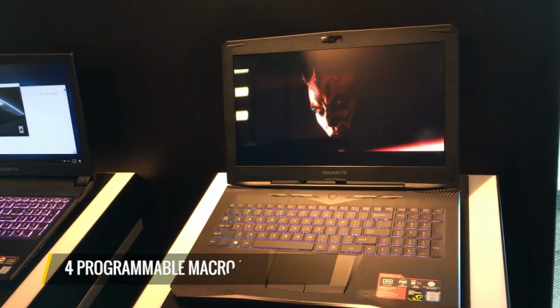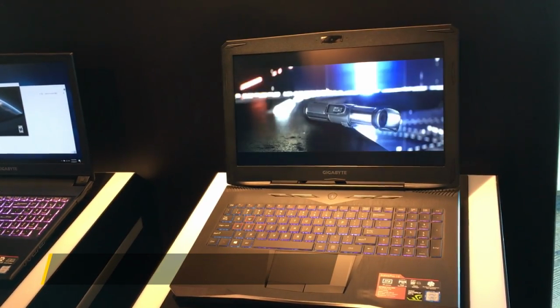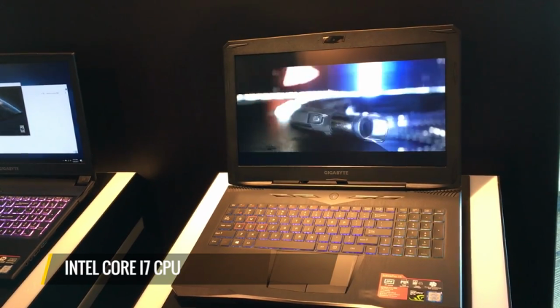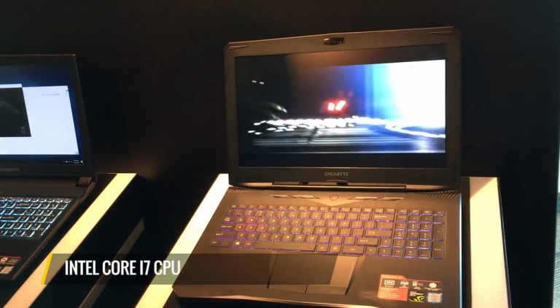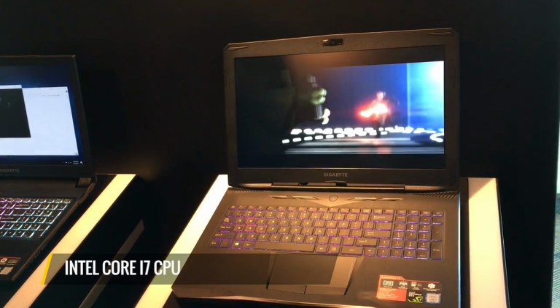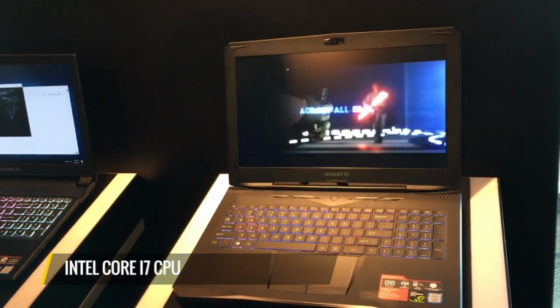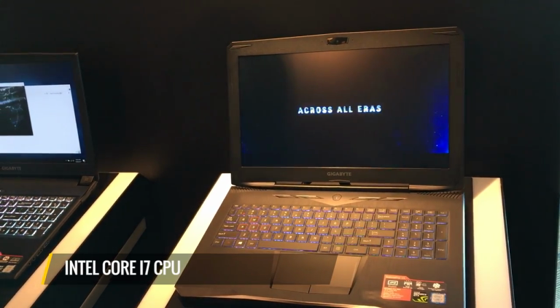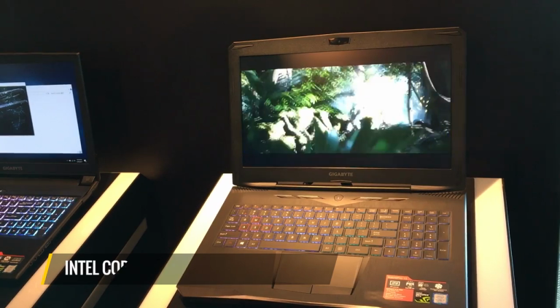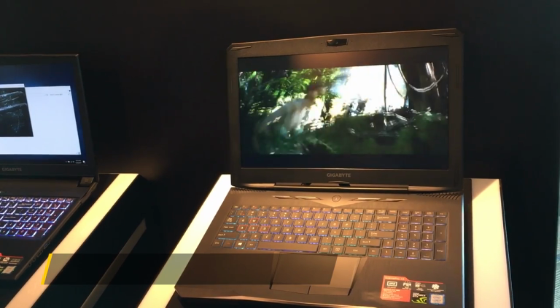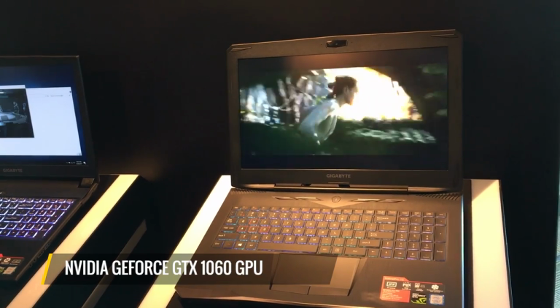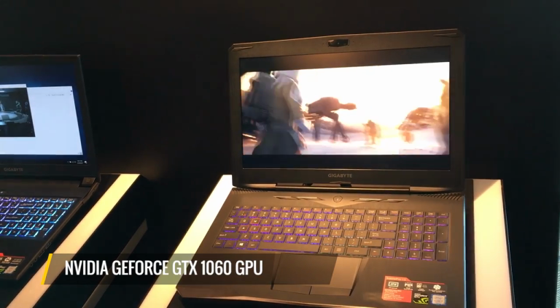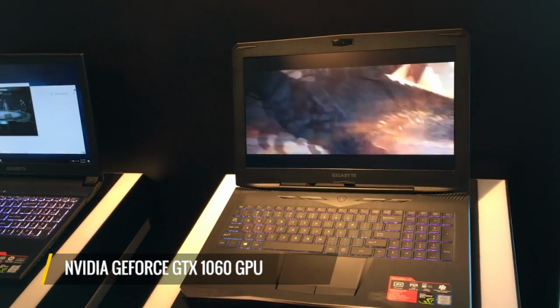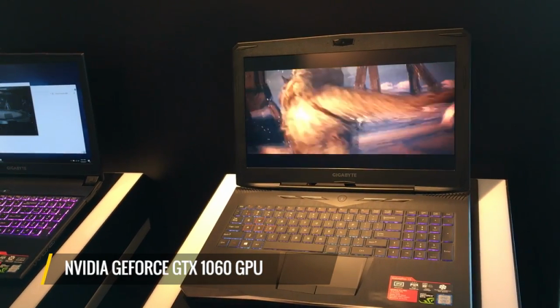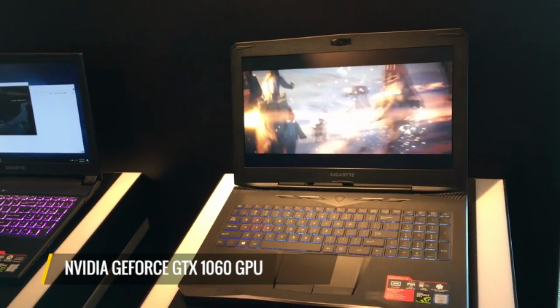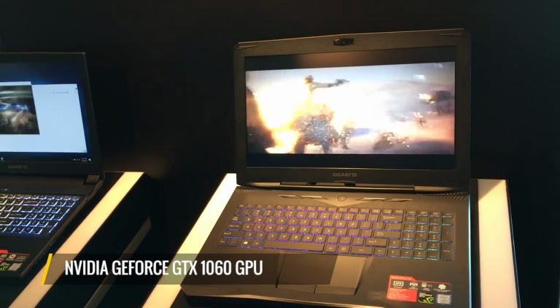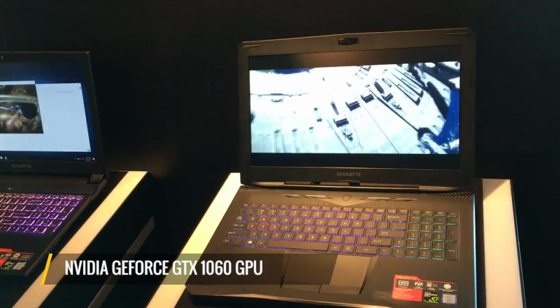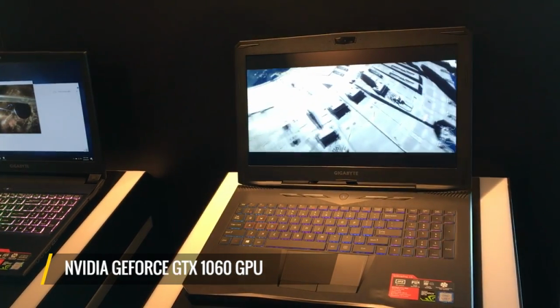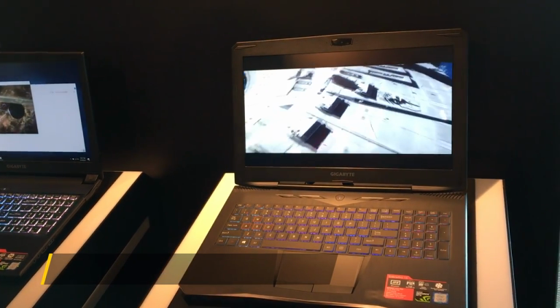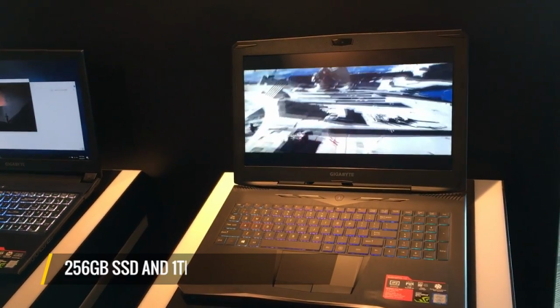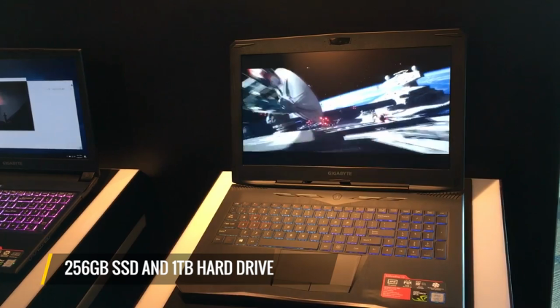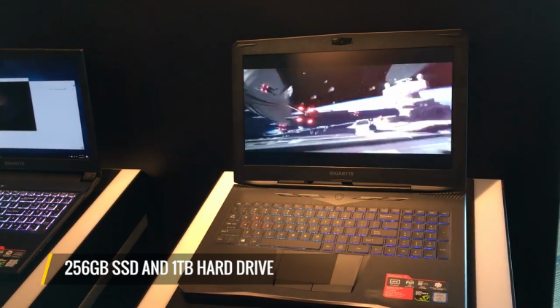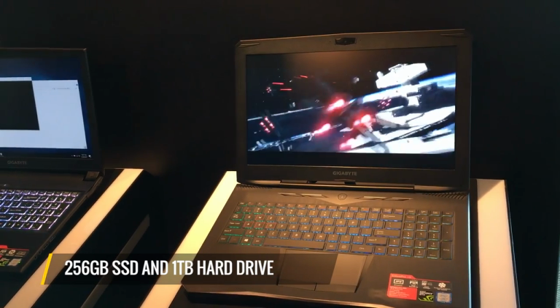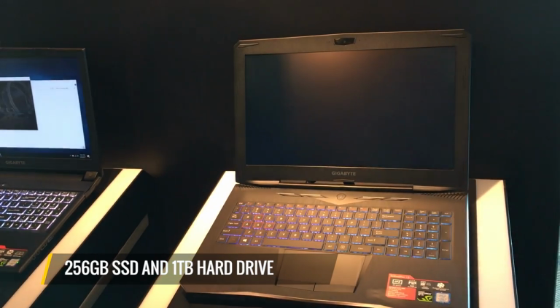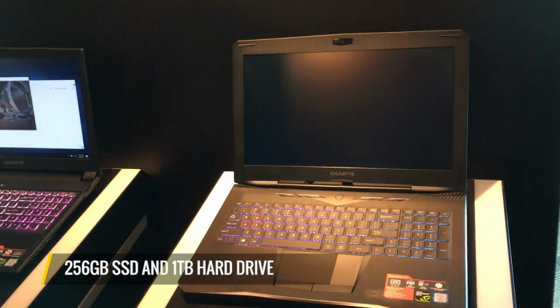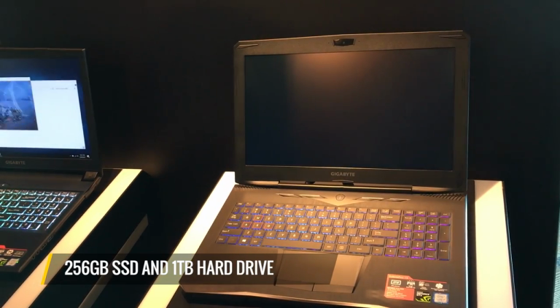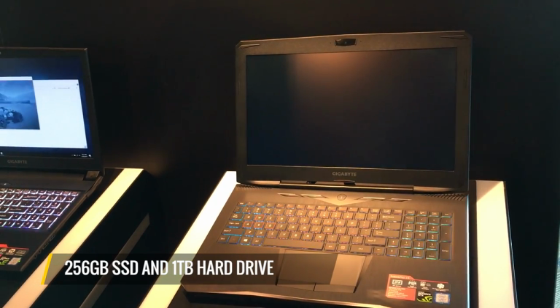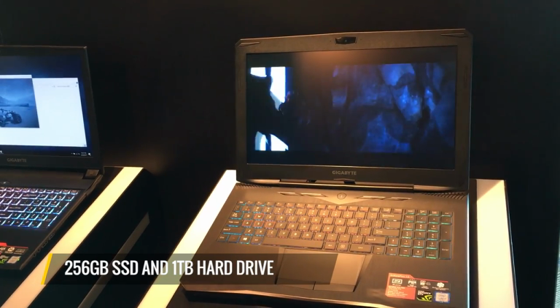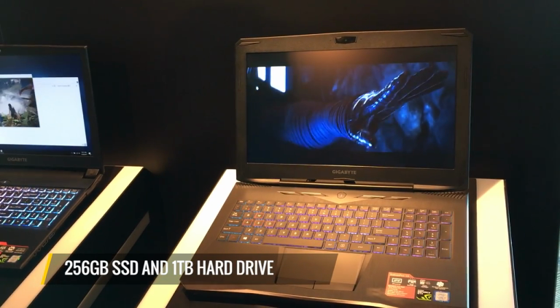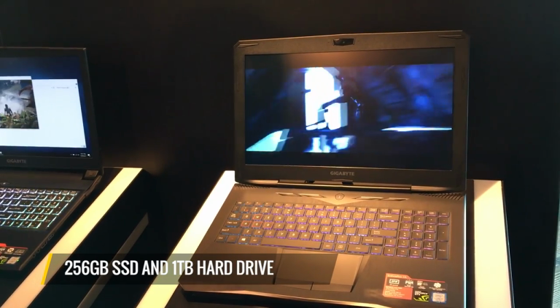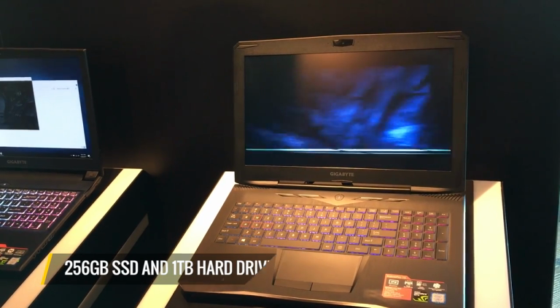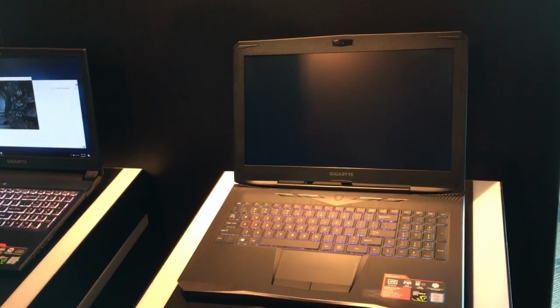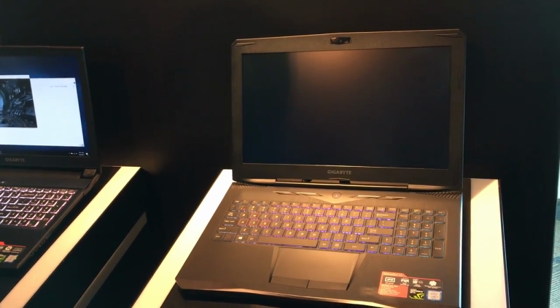It uses a Core i7 CPU with an NVIDIA GeForce GTX 1060 GPU — another step up in the Sabre 15 line — and it'll start with a 256 gigabyte SSD and one terabyte hard disk drive, but there's room for expanded storage.